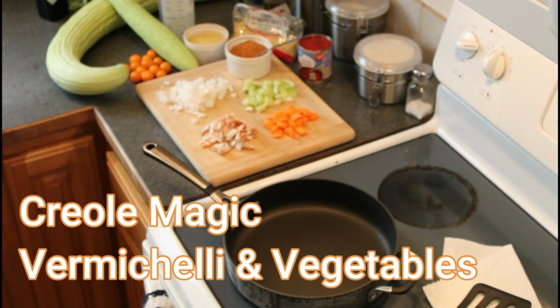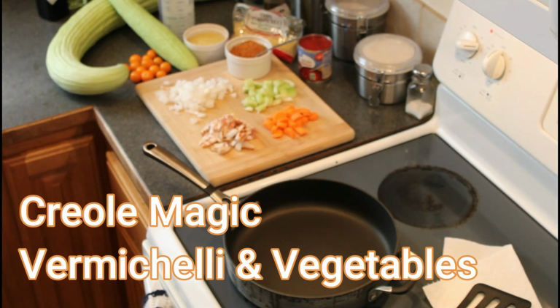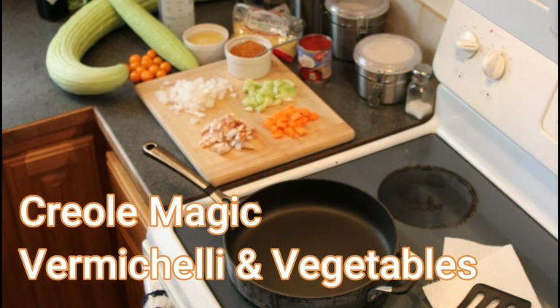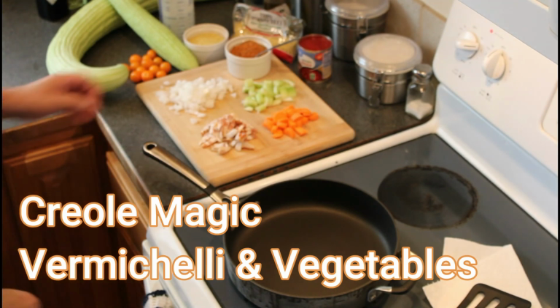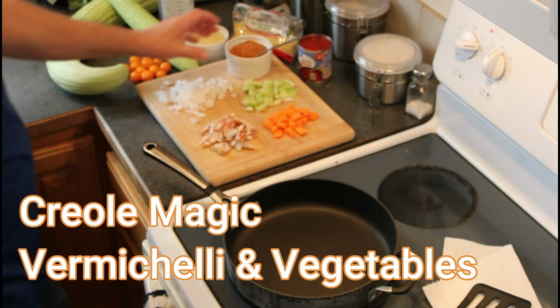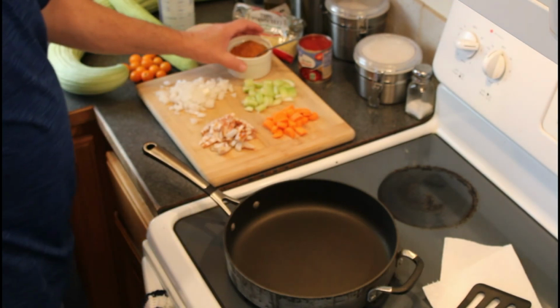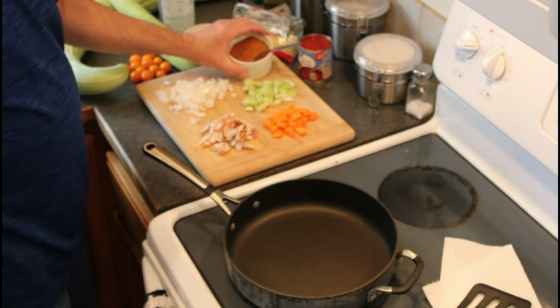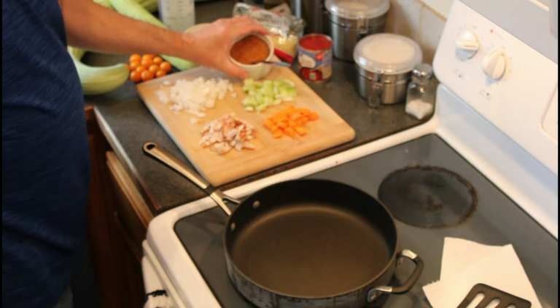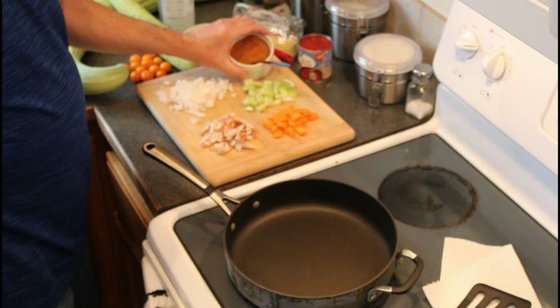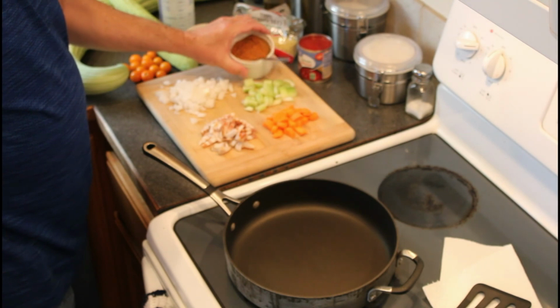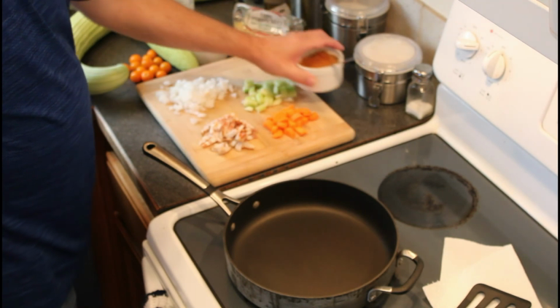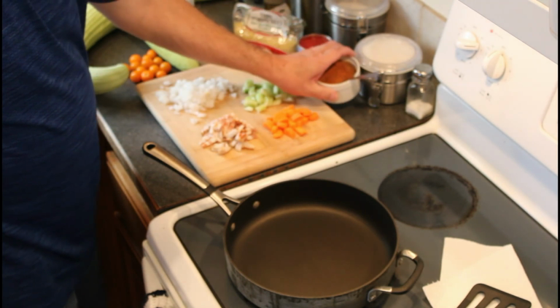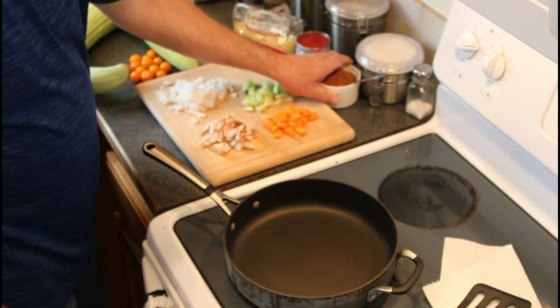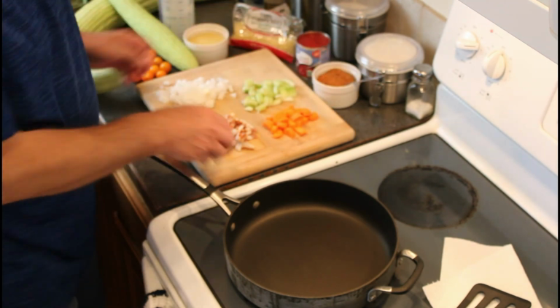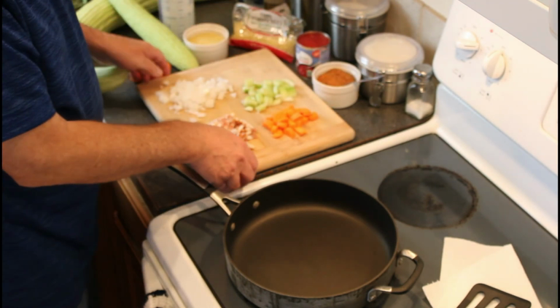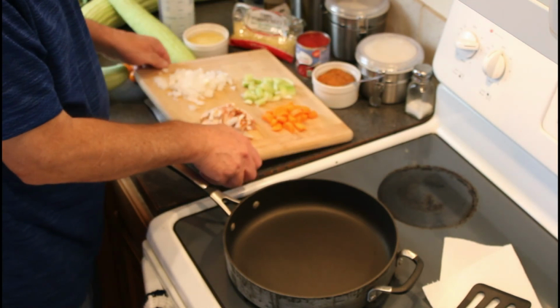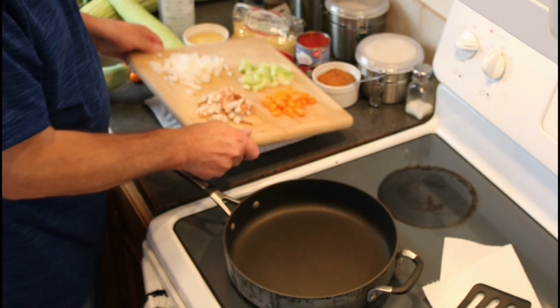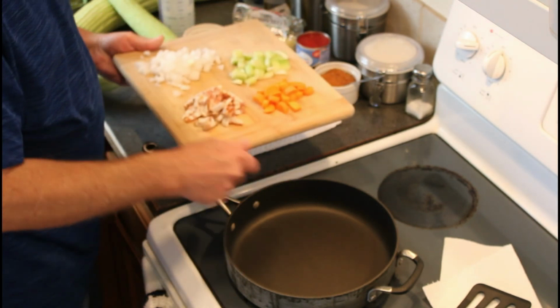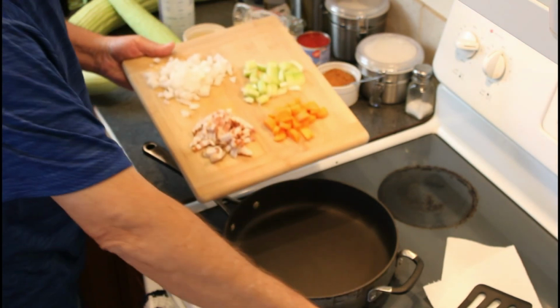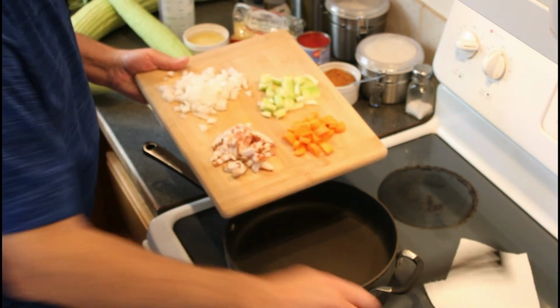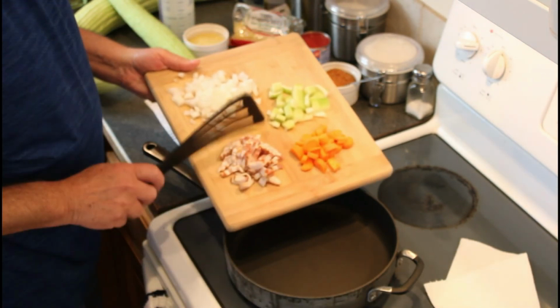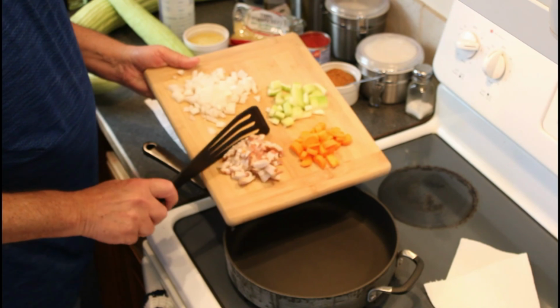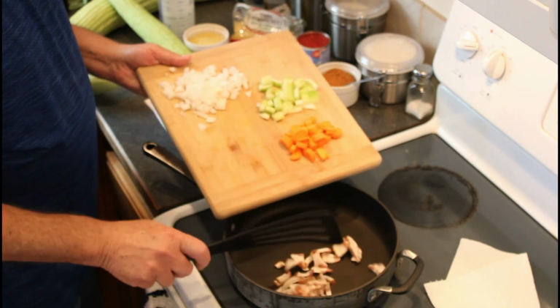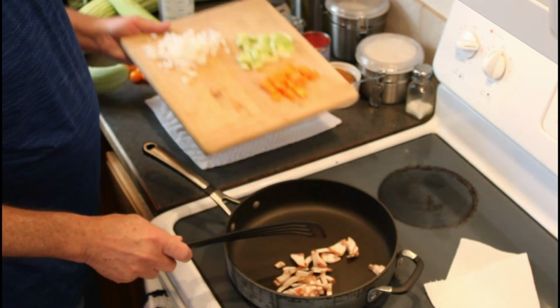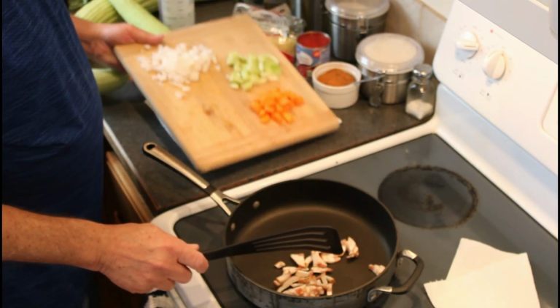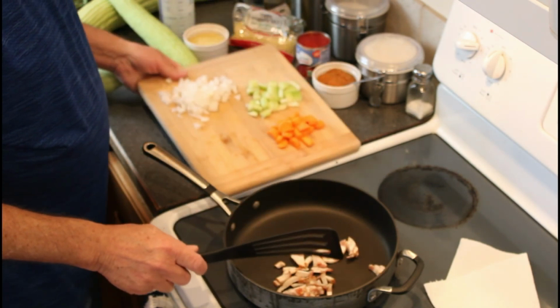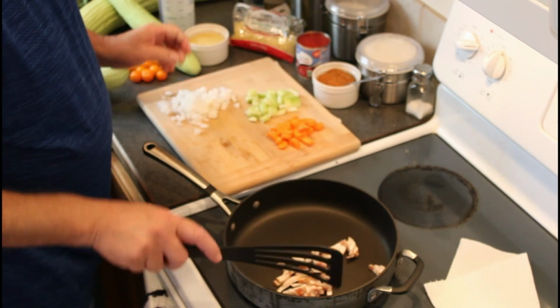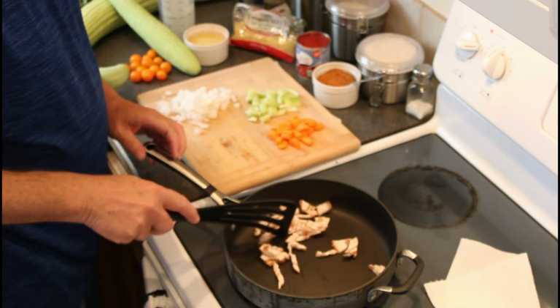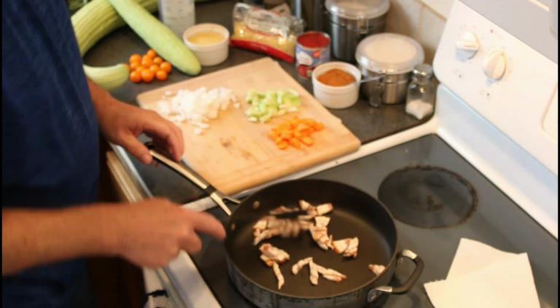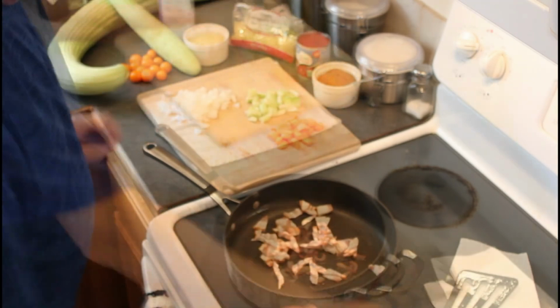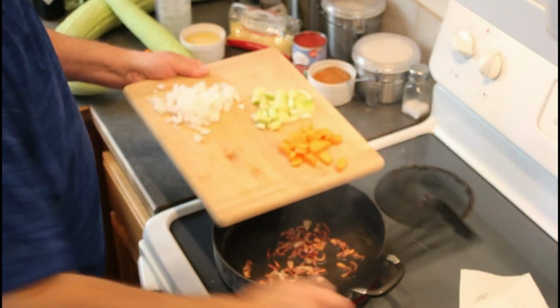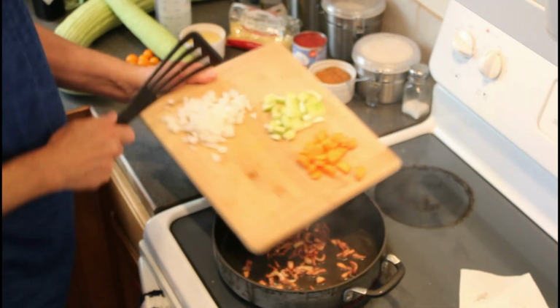Pasta with Creole magic is truly magic, but I'll set the blend aside for now. We have a series of sautés first for each item to shine. Naturally, bacon is the star of the show.